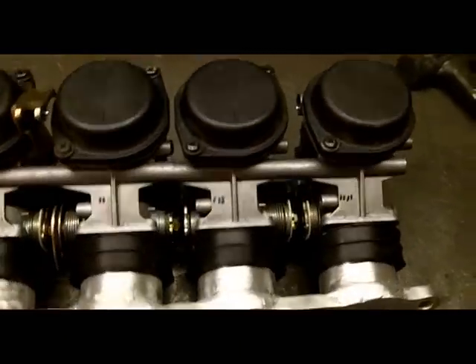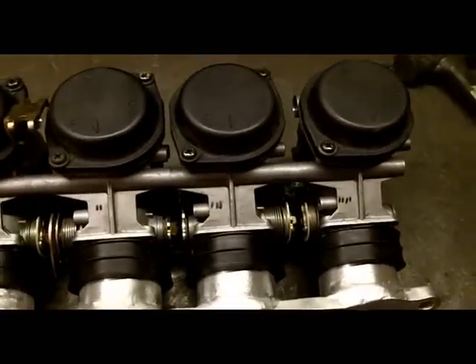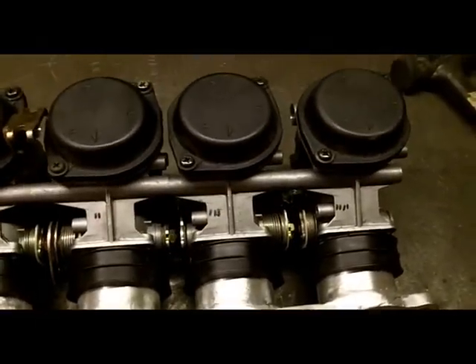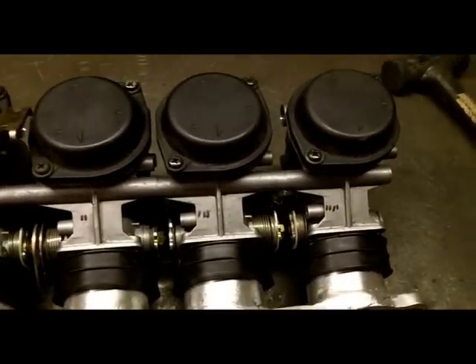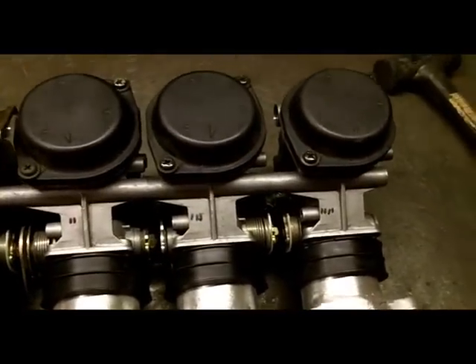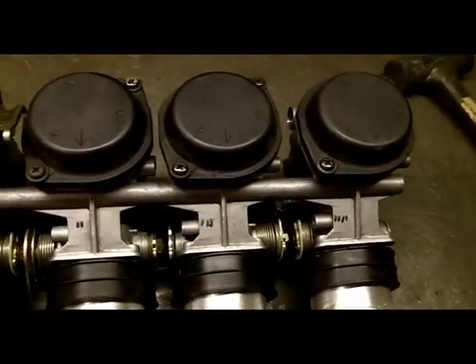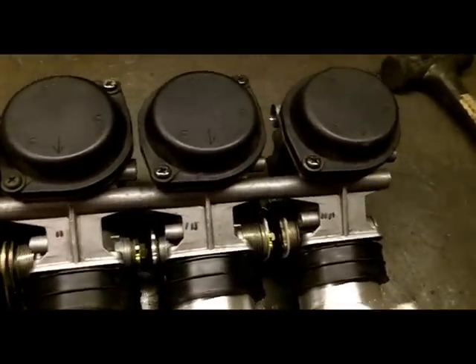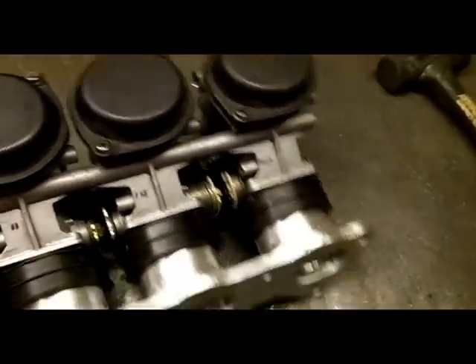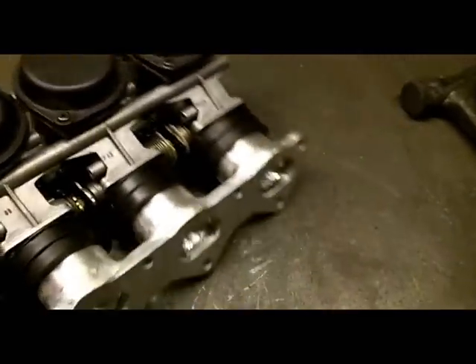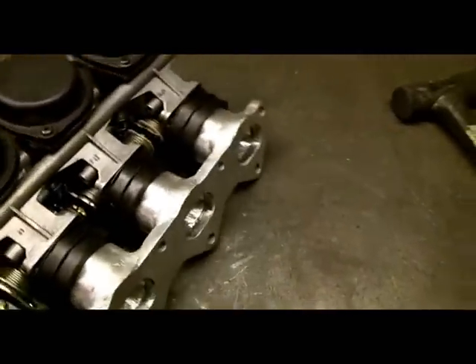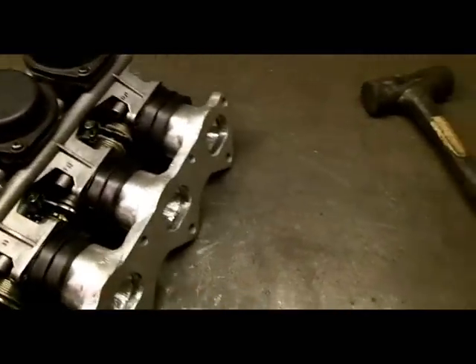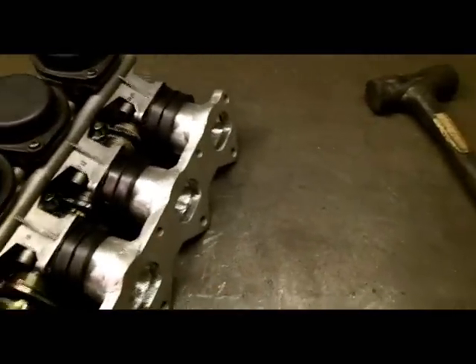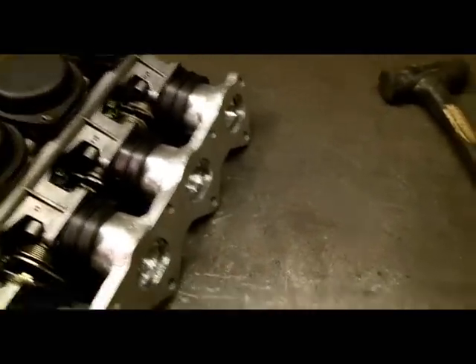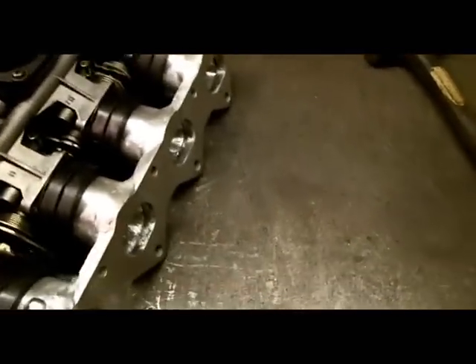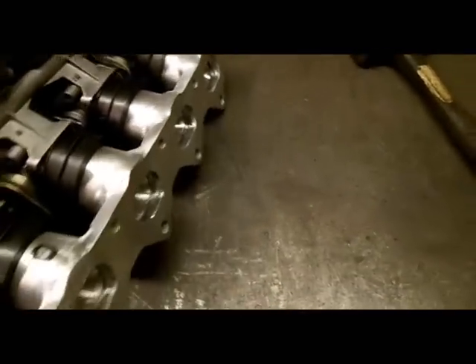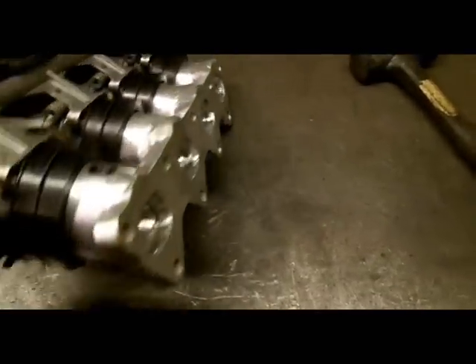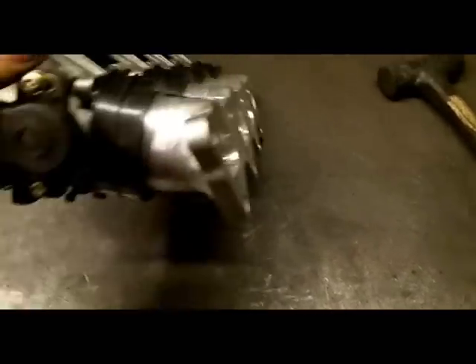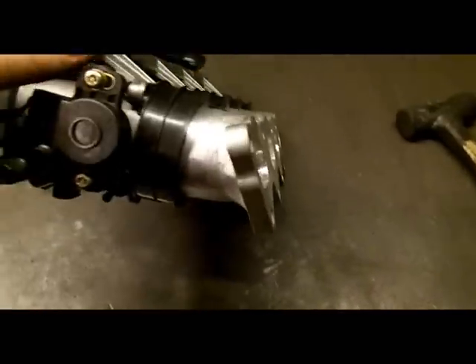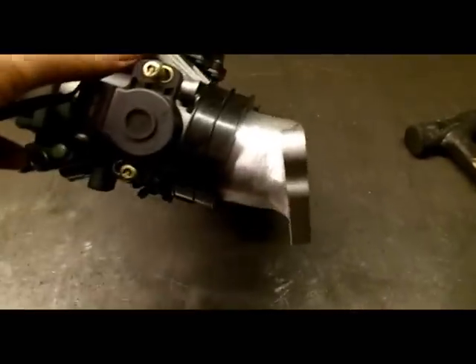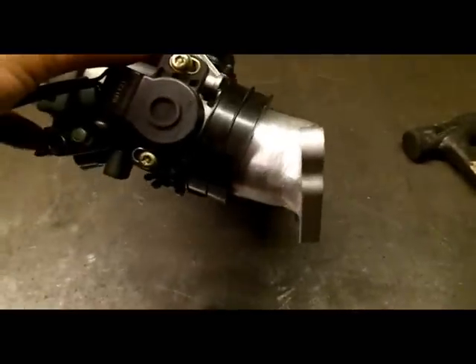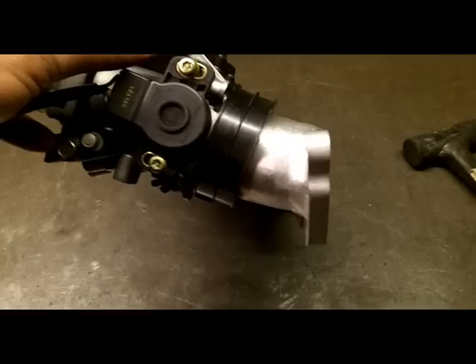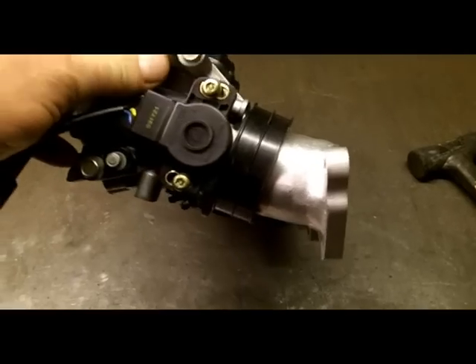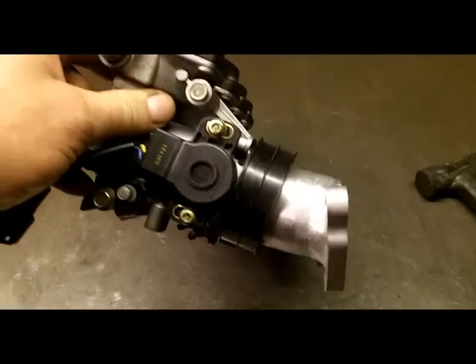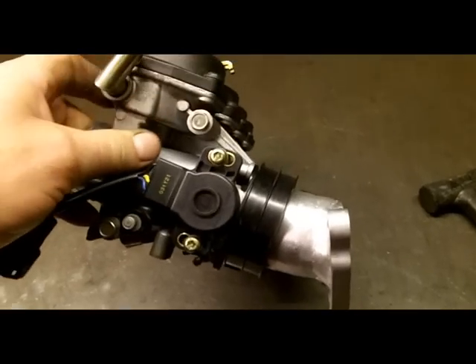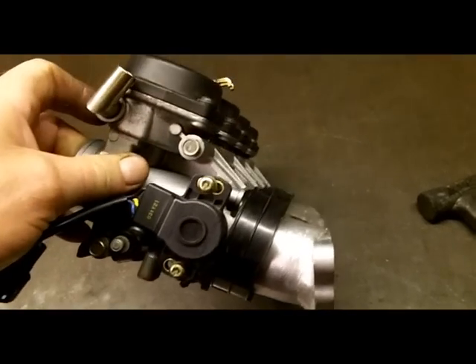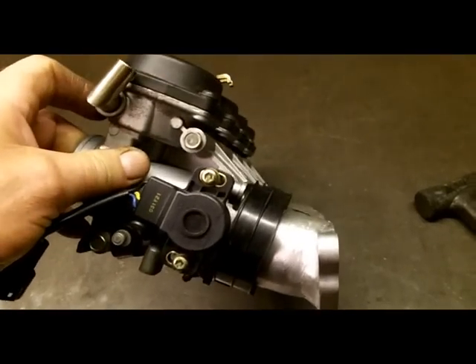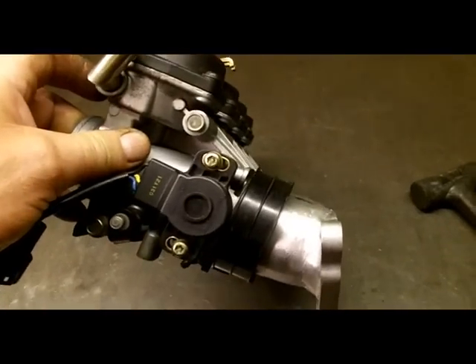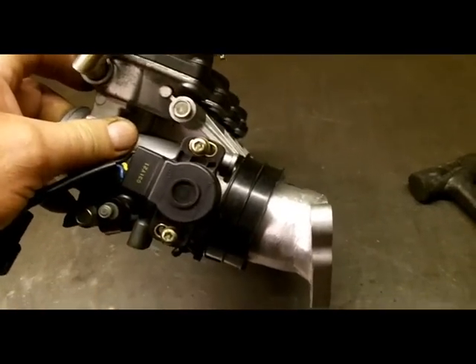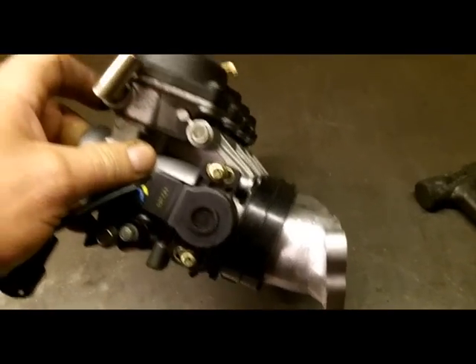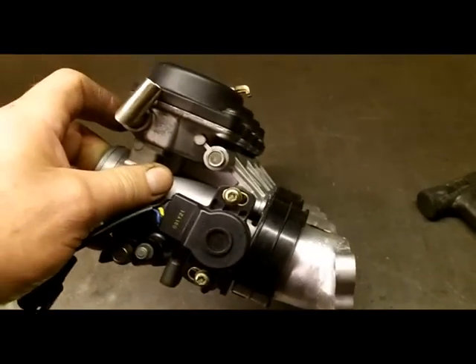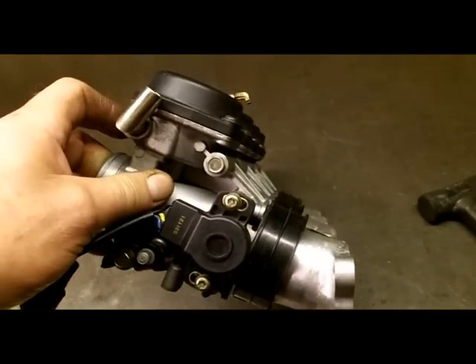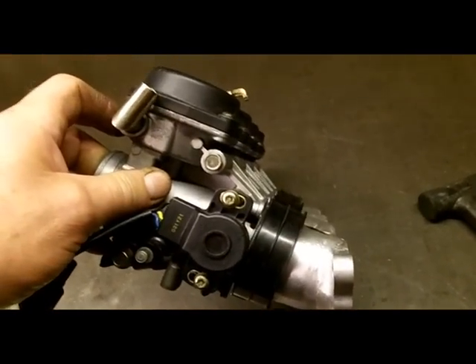They're machined so that the carburetors sit at an angle of 26 degrees.